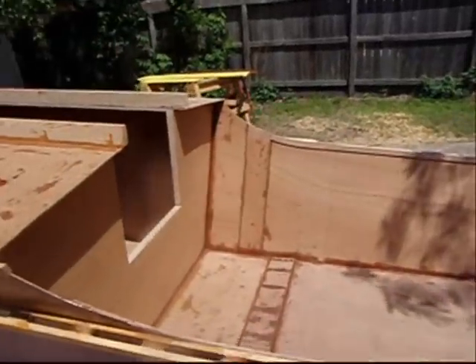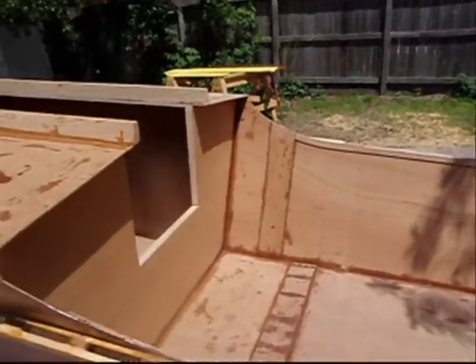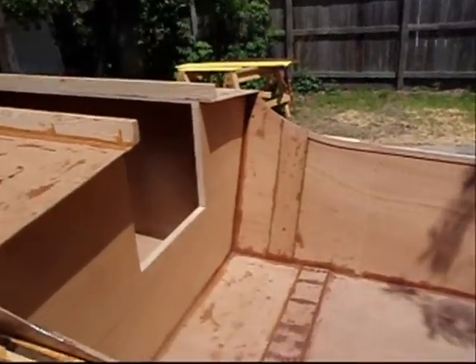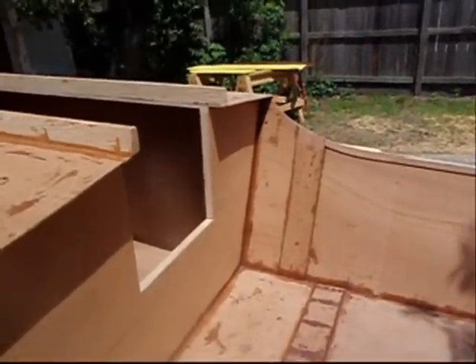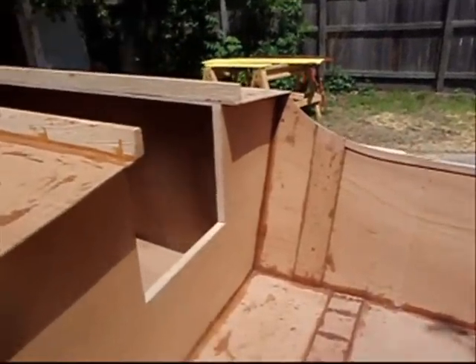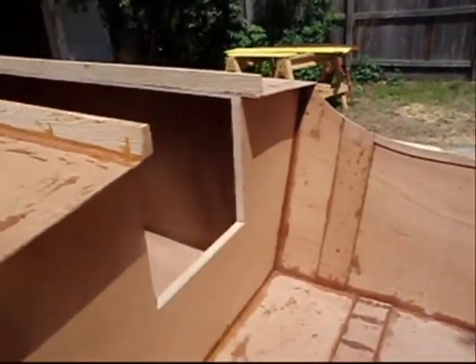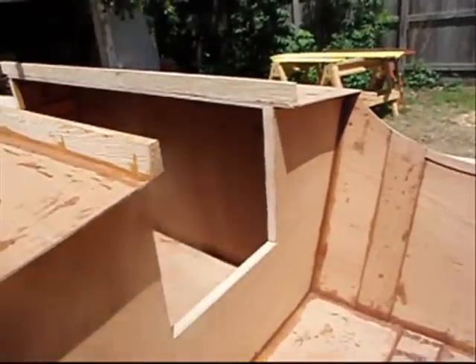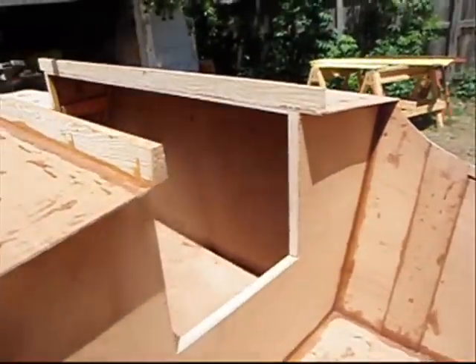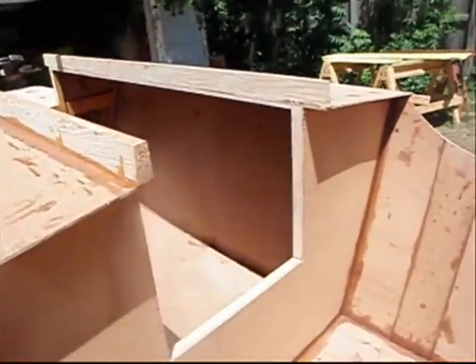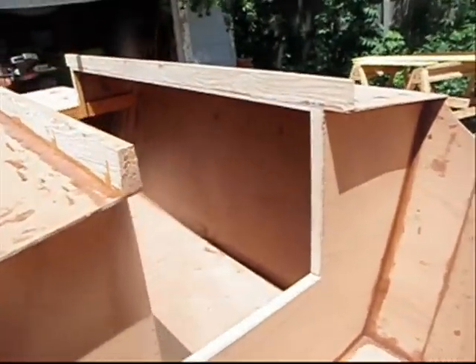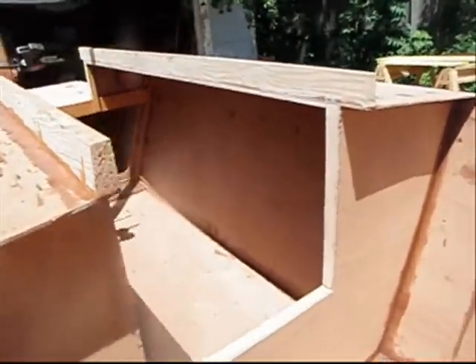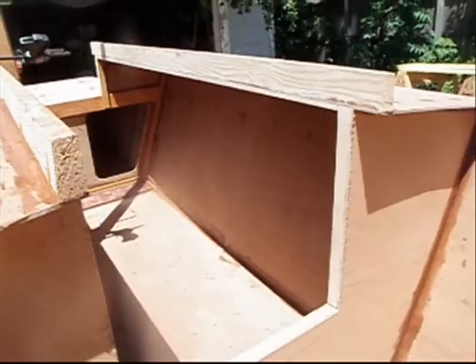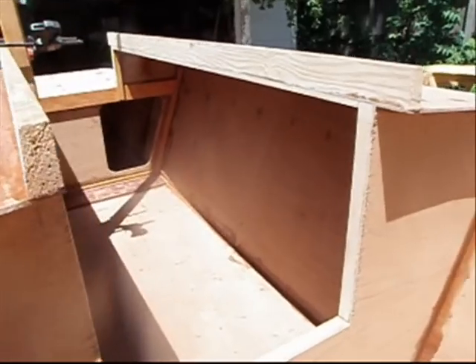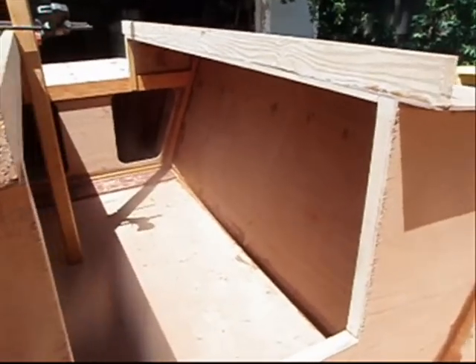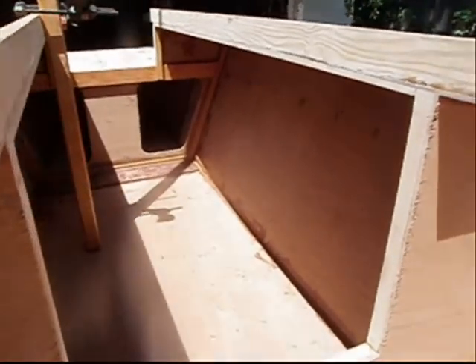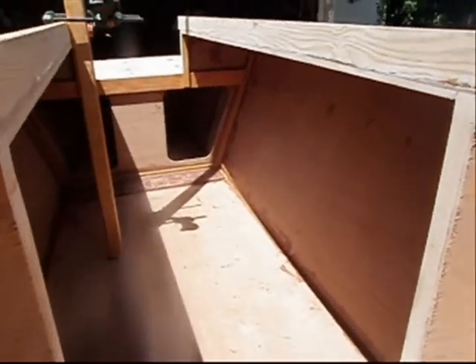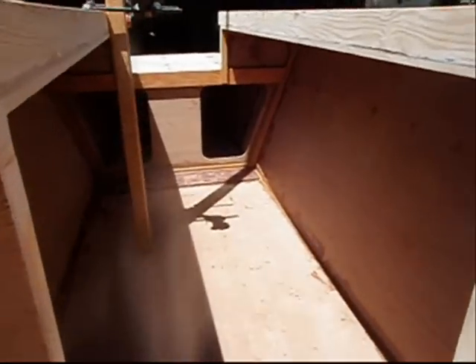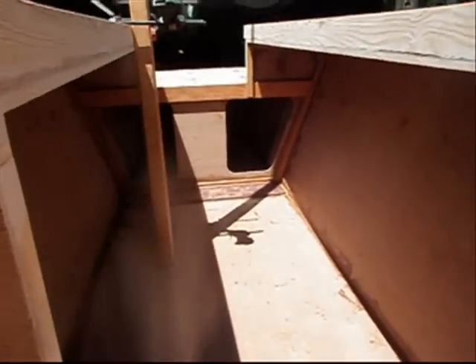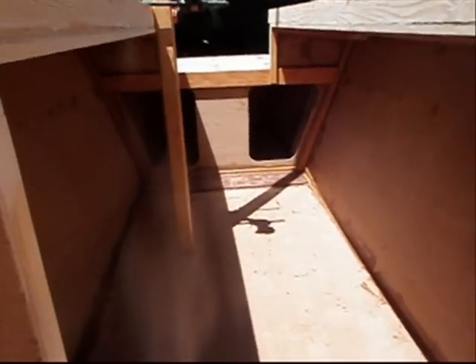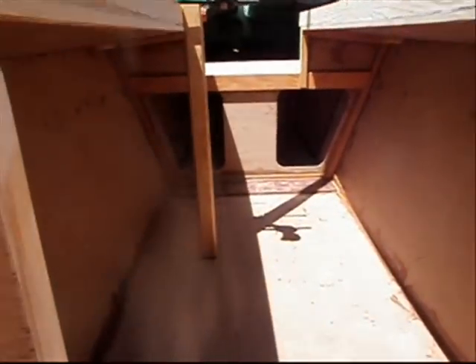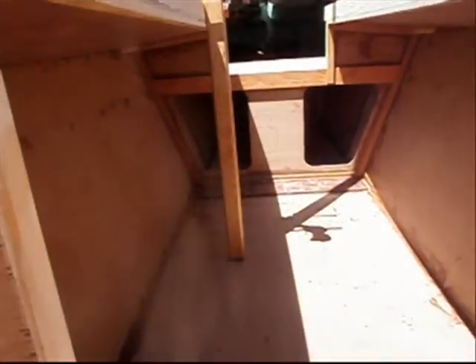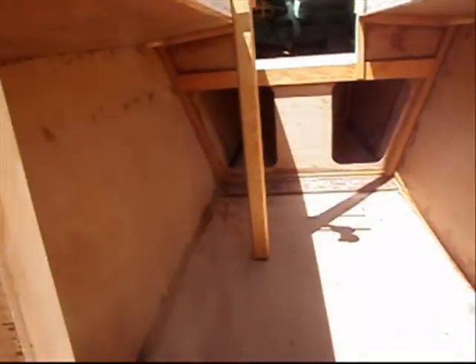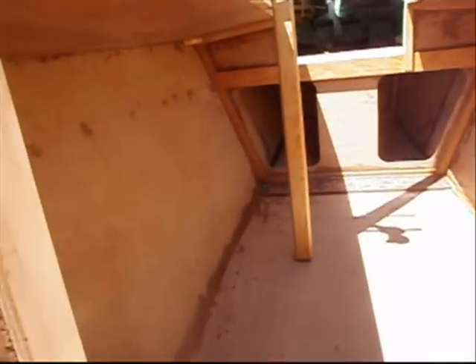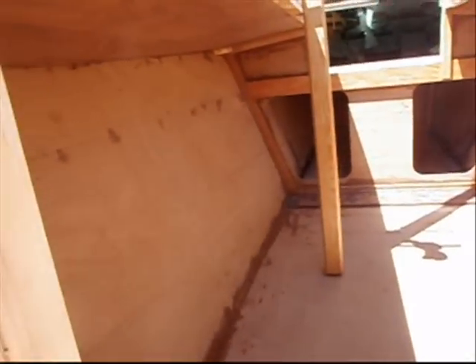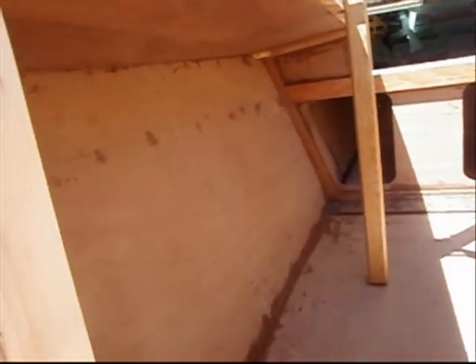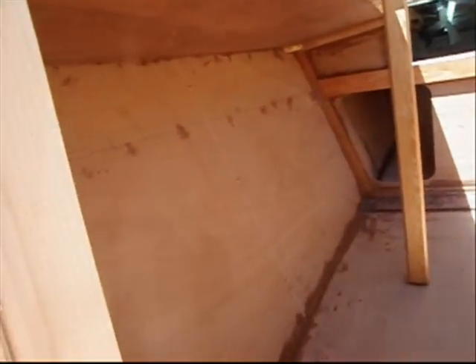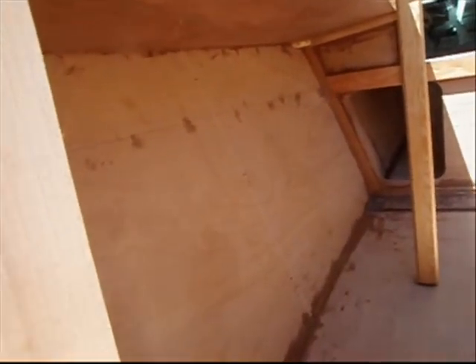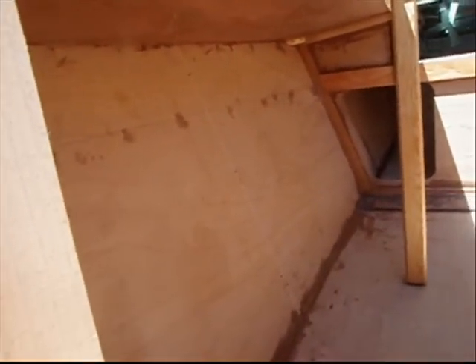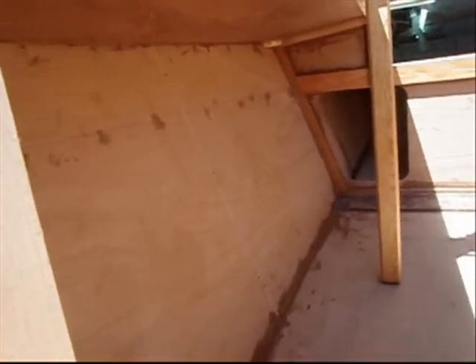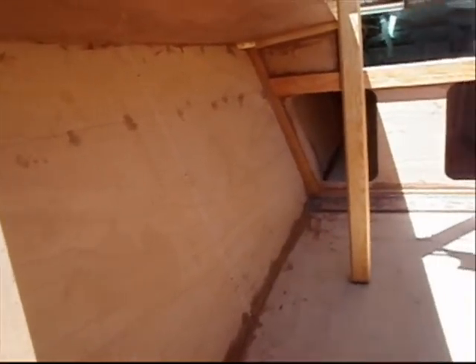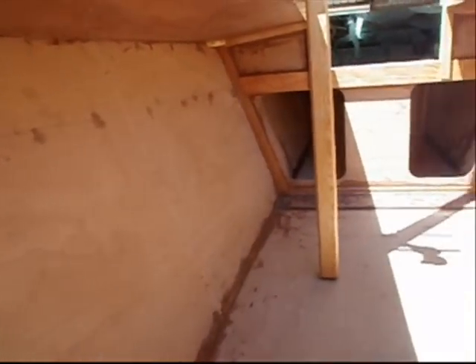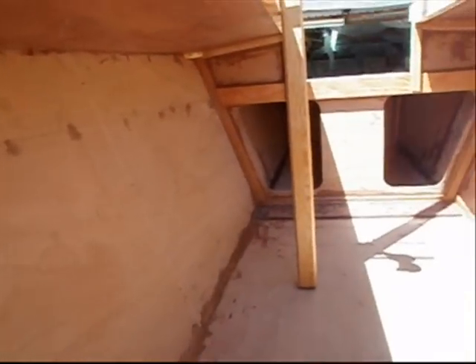Inside's all open. Forward area there for small loose stuff — storage up in front.